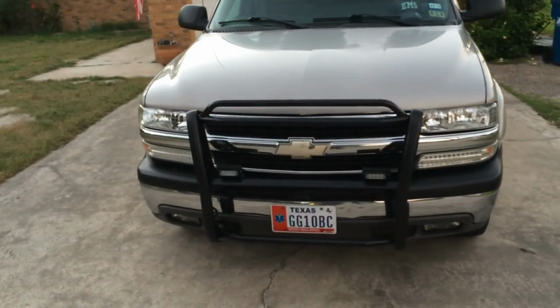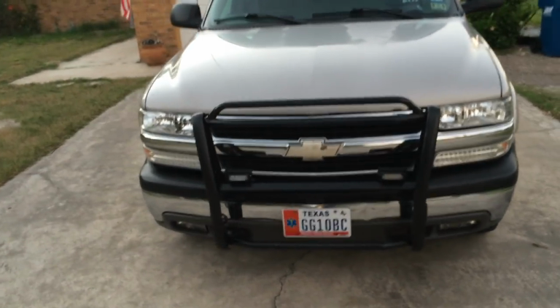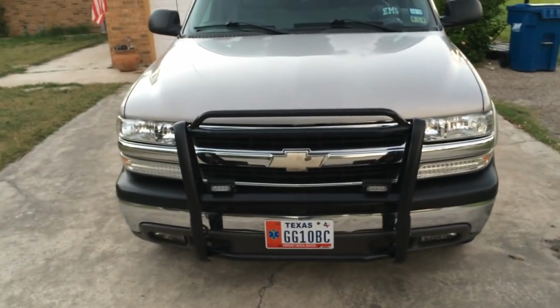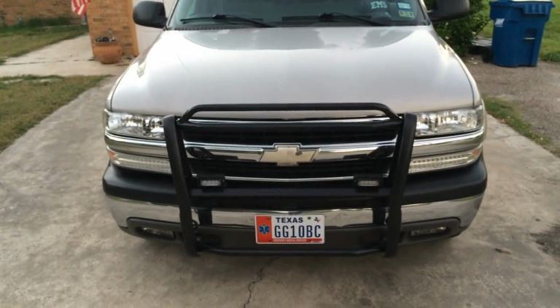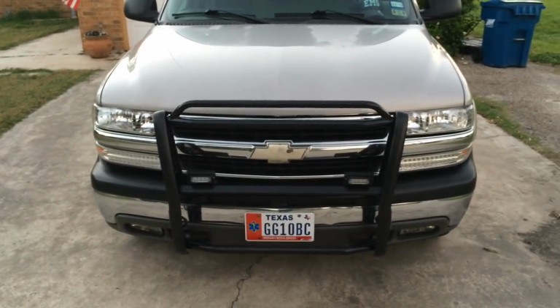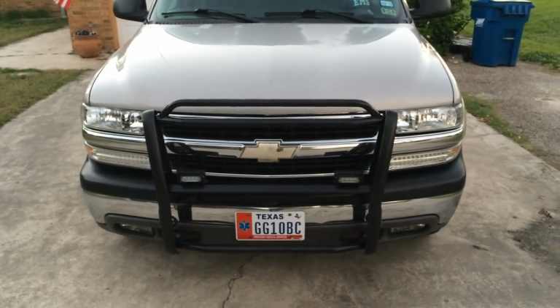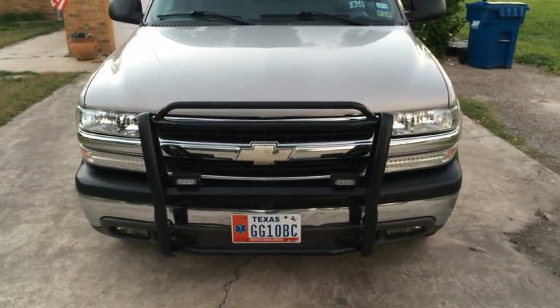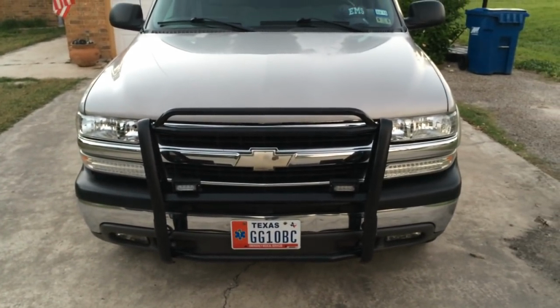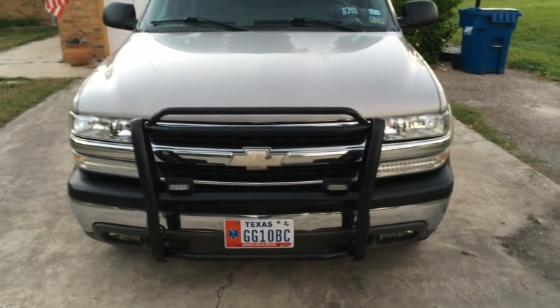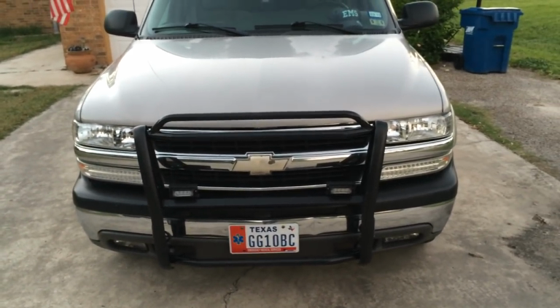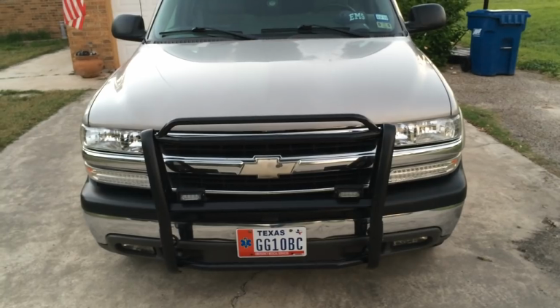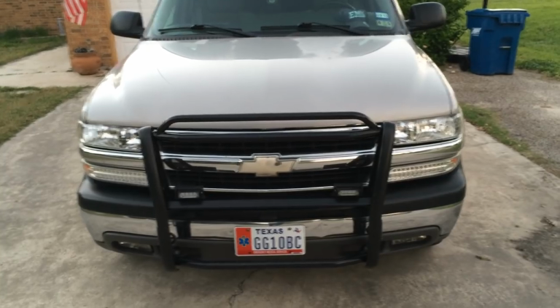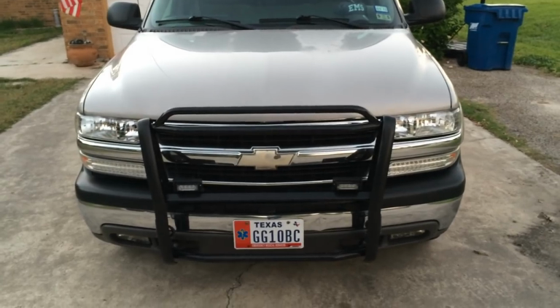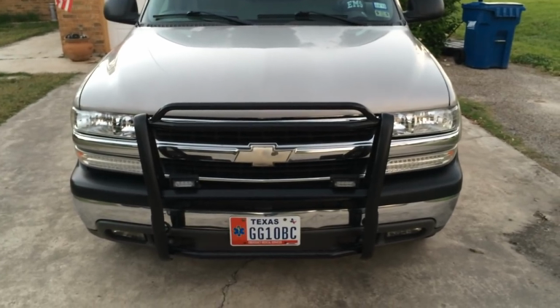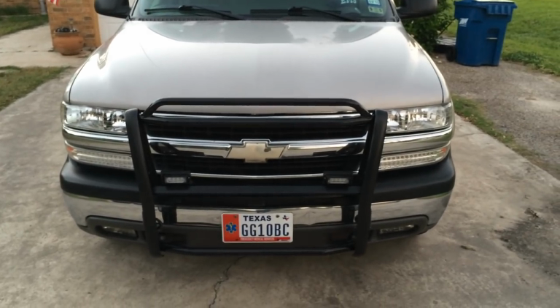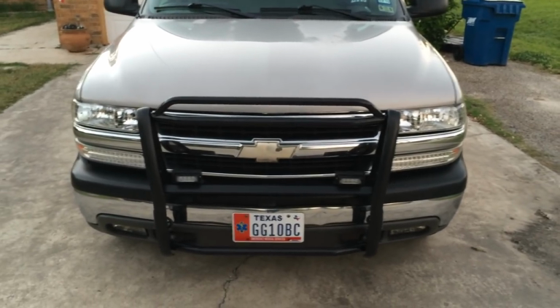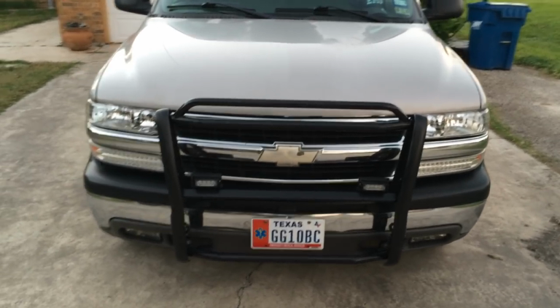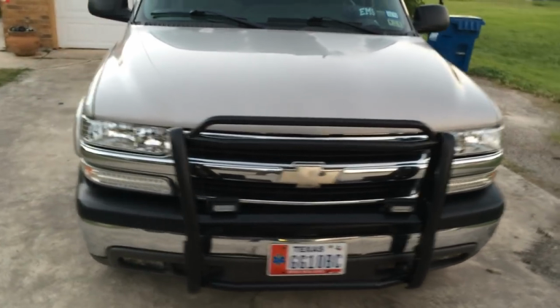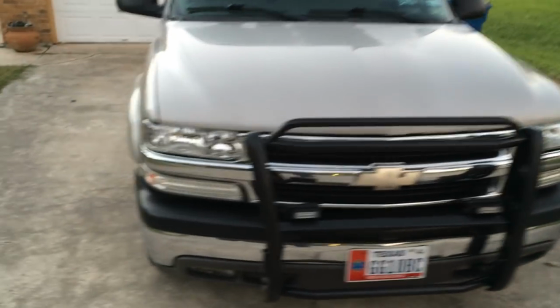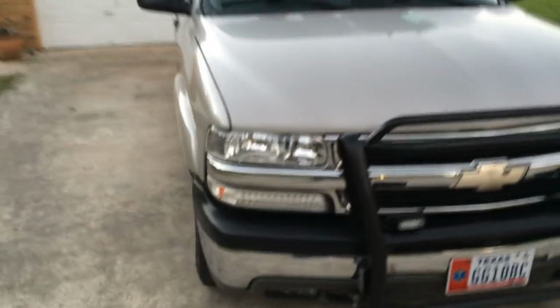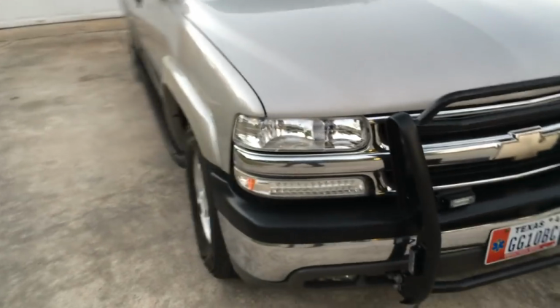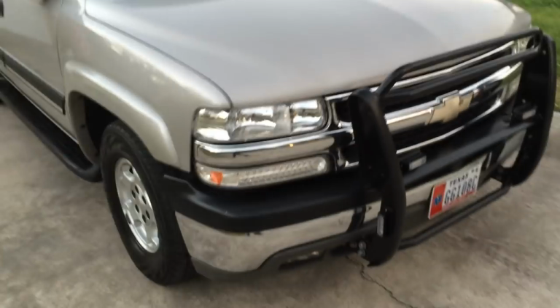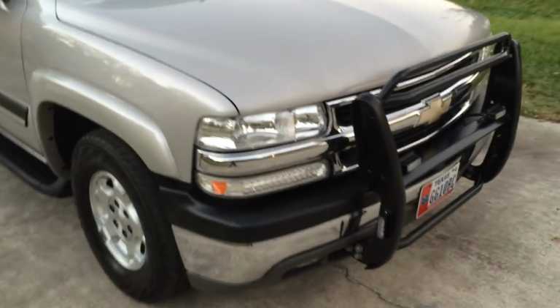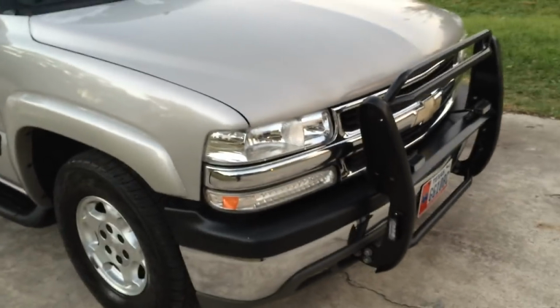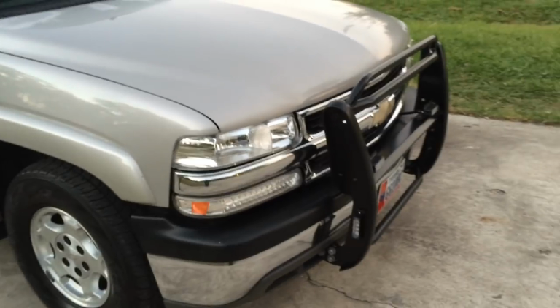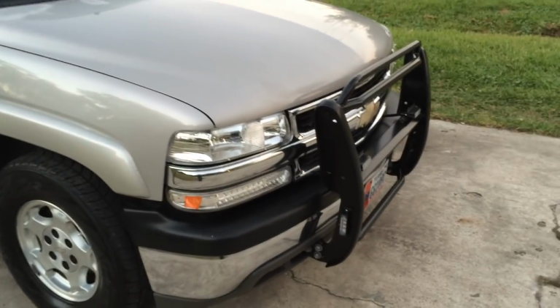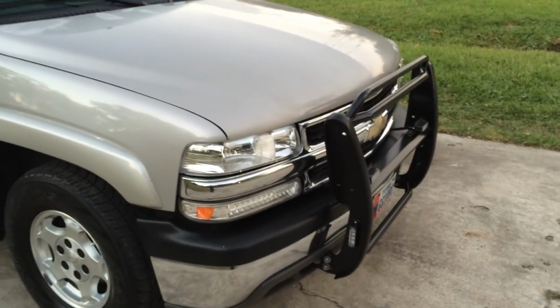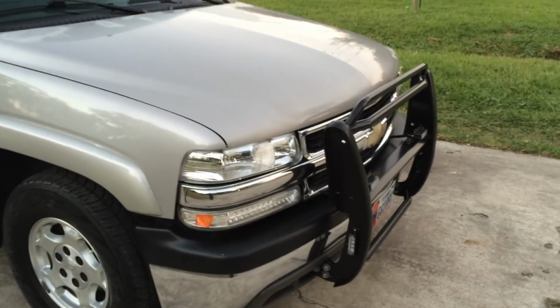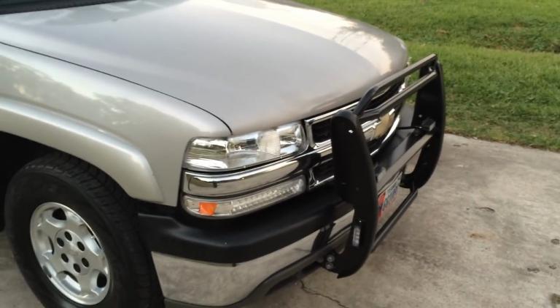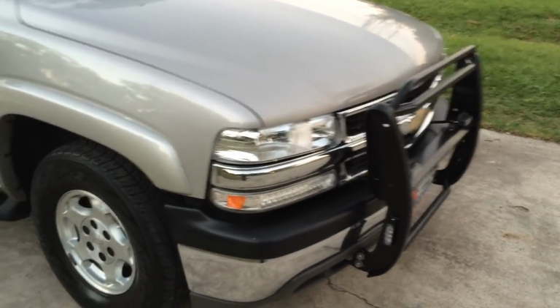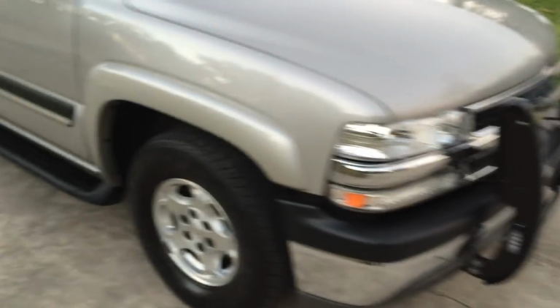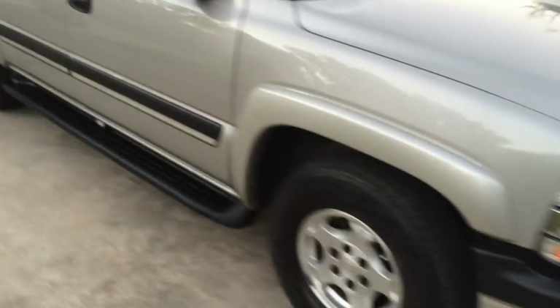Front brush guard right there. I've got eight light heads around the truck — four here on the brush guard, two facing forward which are red and blue, and then I've got one on each side for side warning.